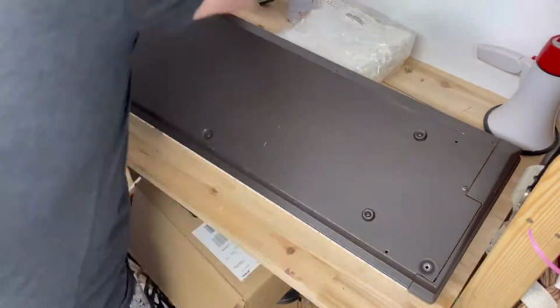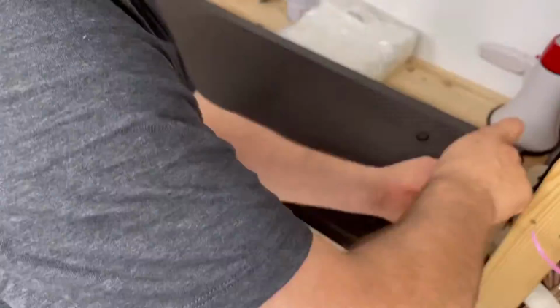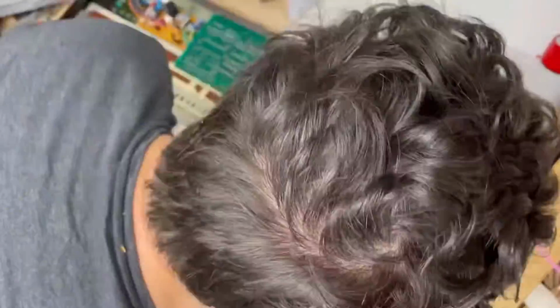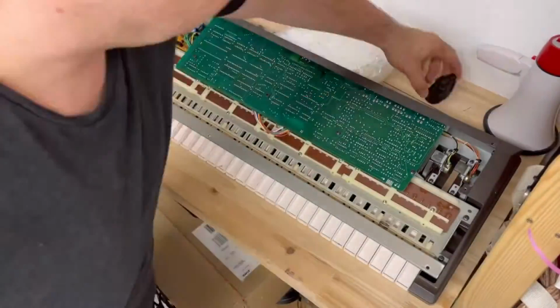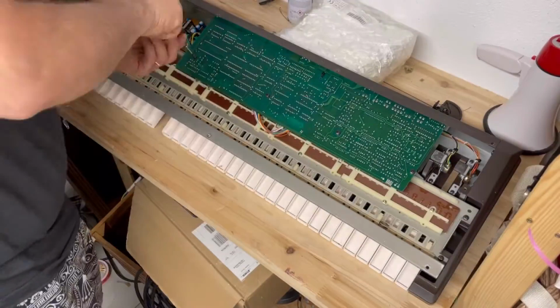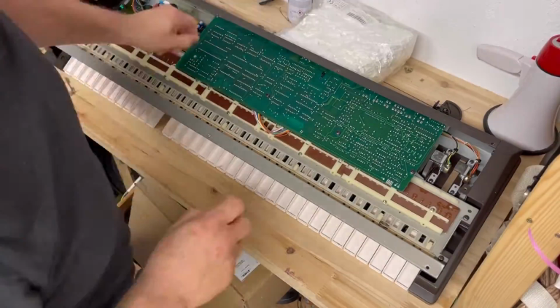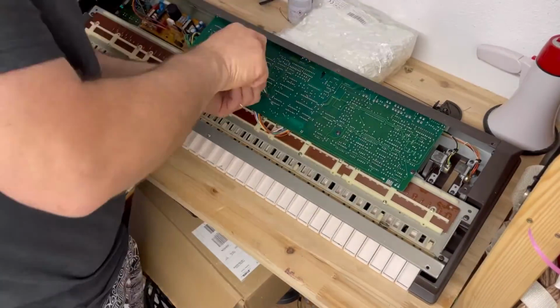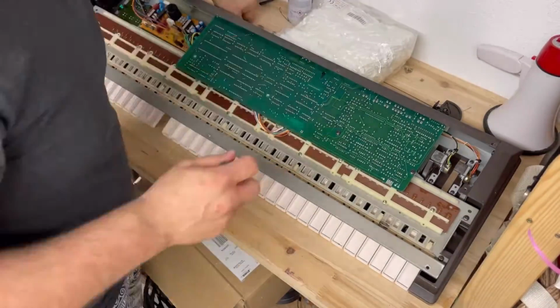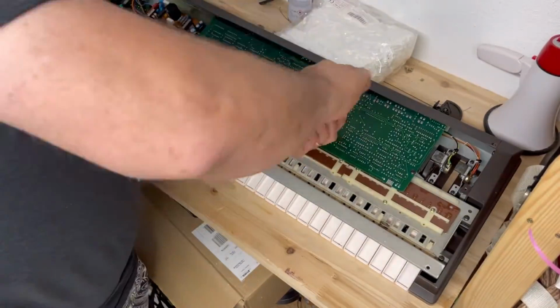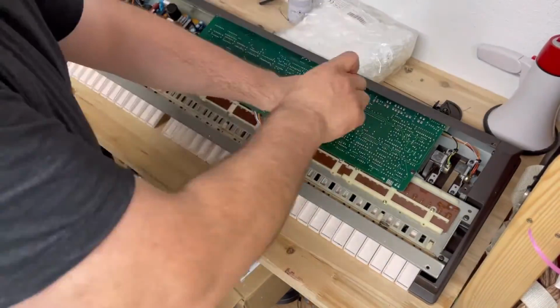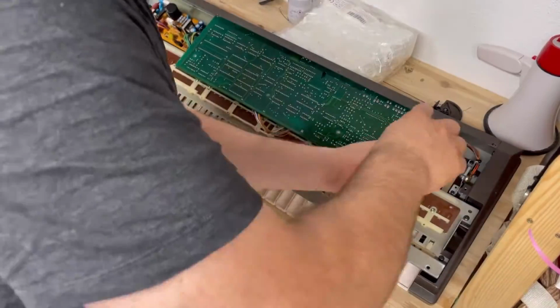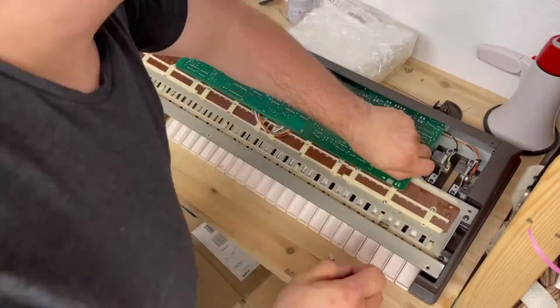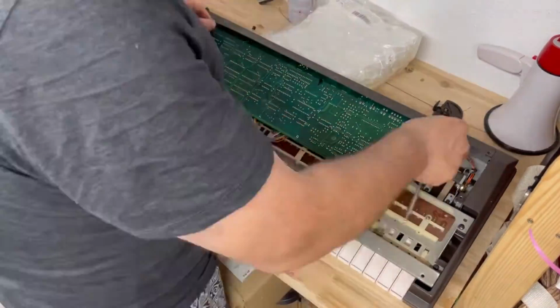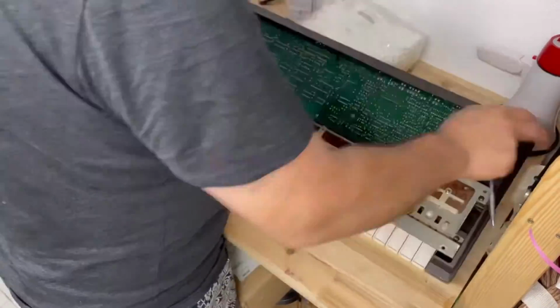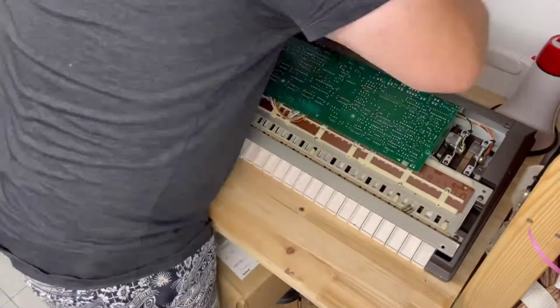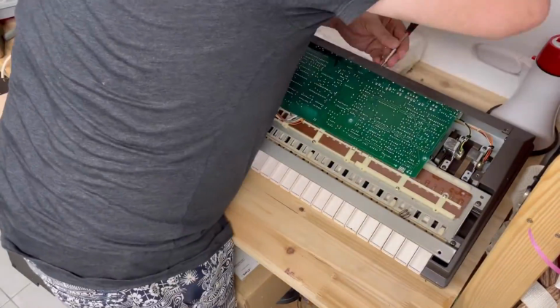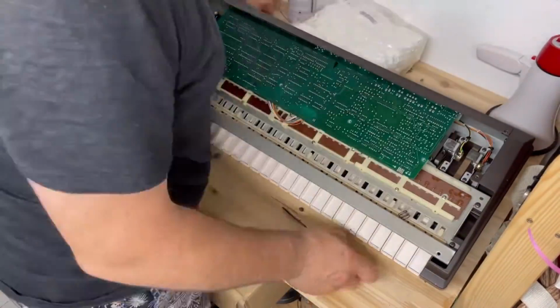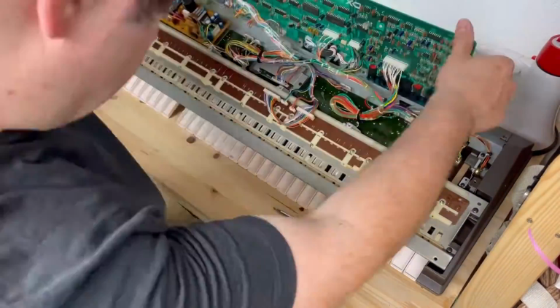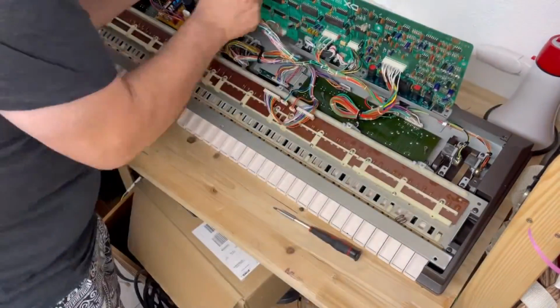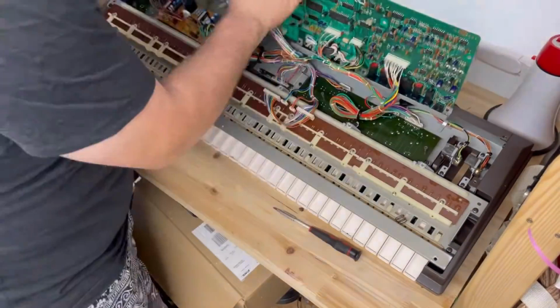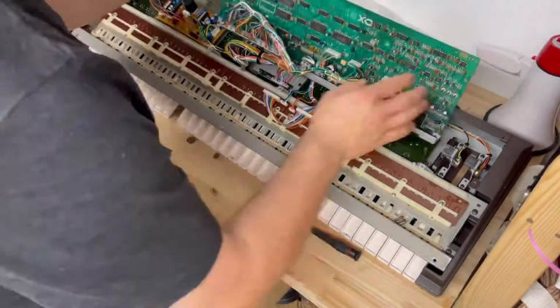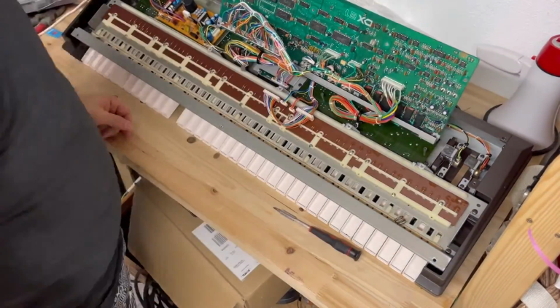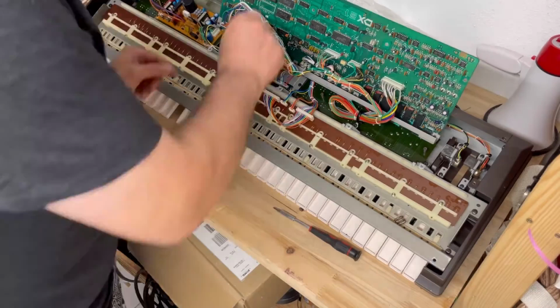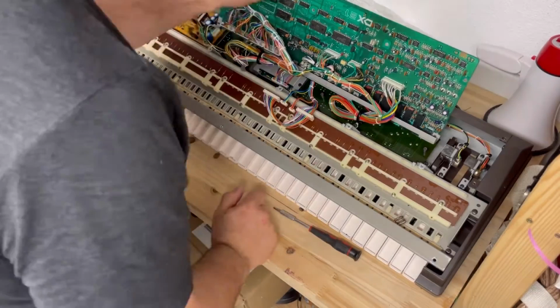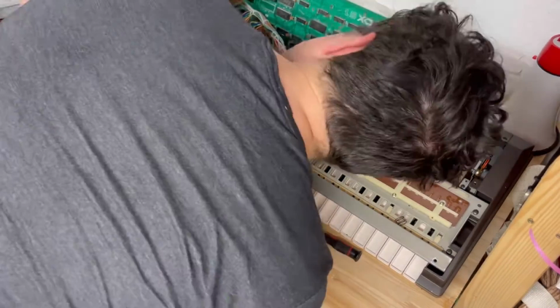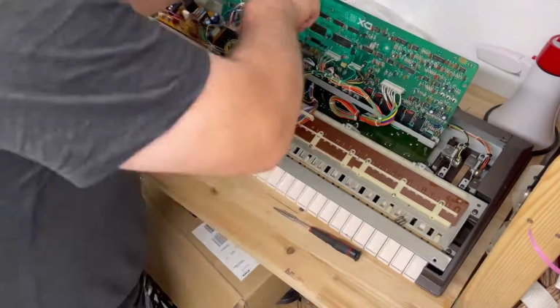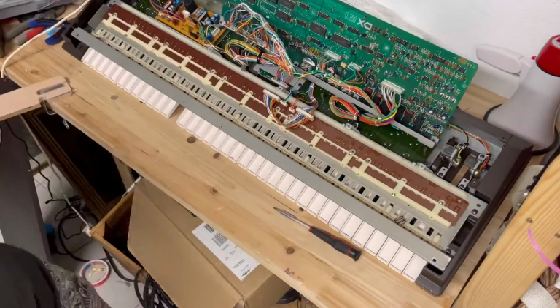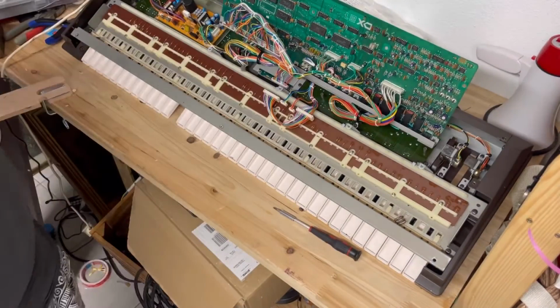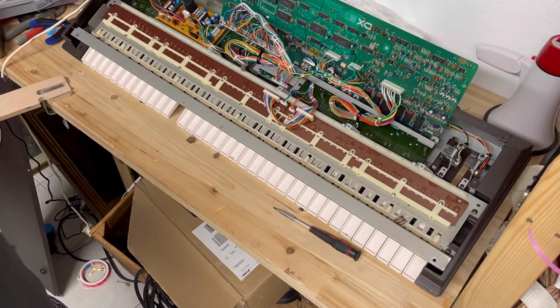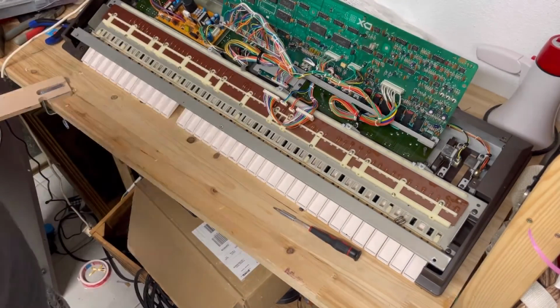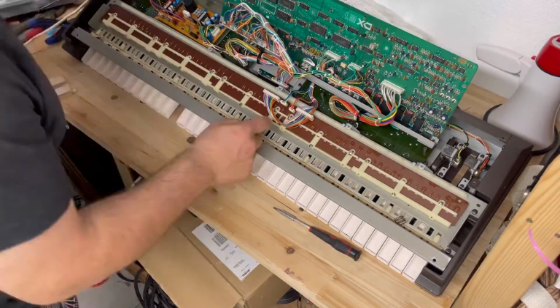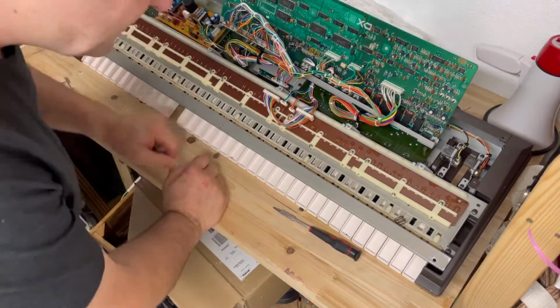I'm opening up this keyboard and exposing the battery. Now I've got the battery exposed and I am going to assemble my tools — I've got a screwdriver.